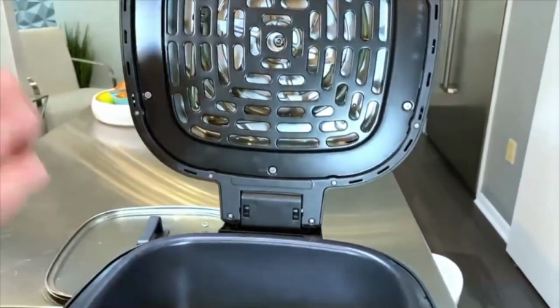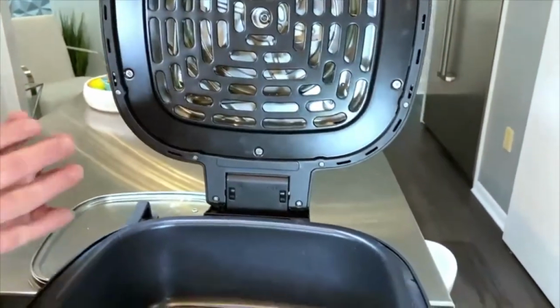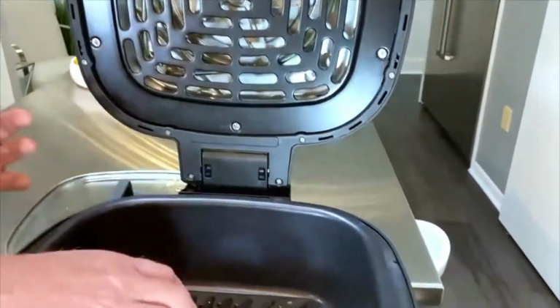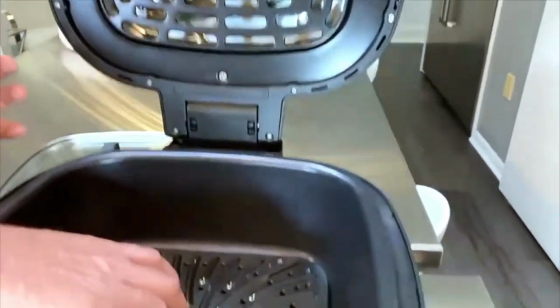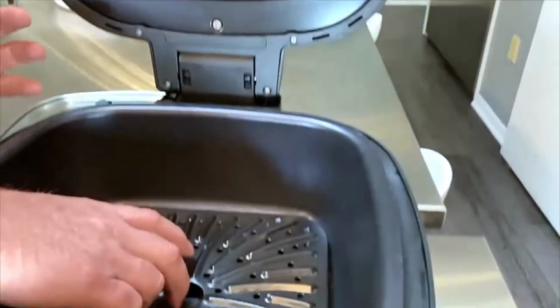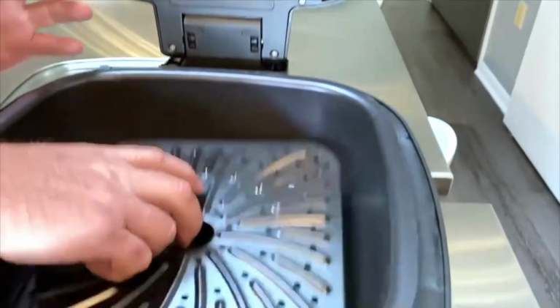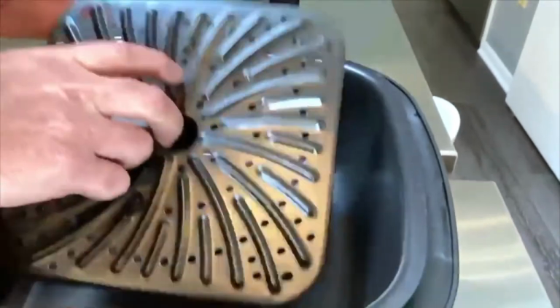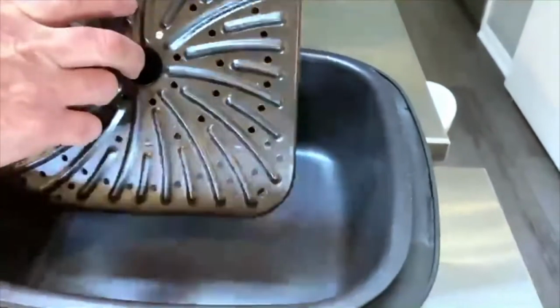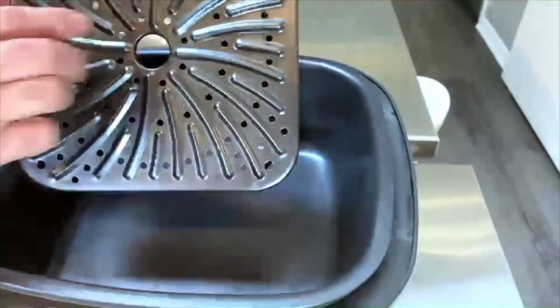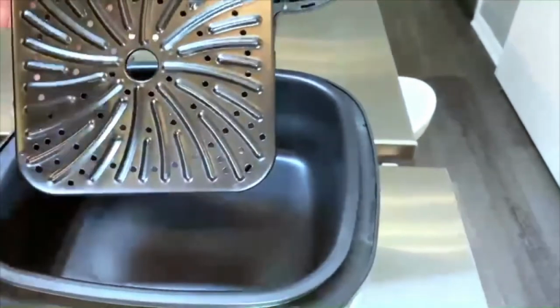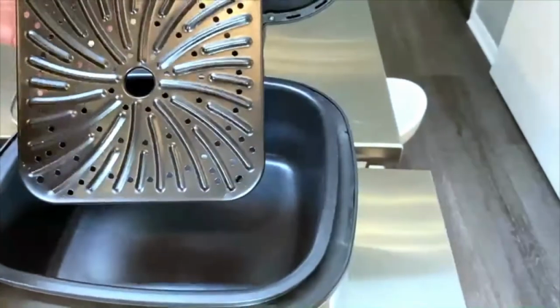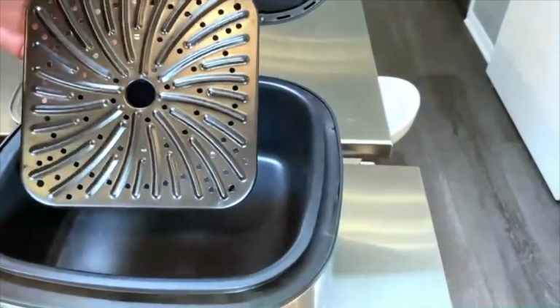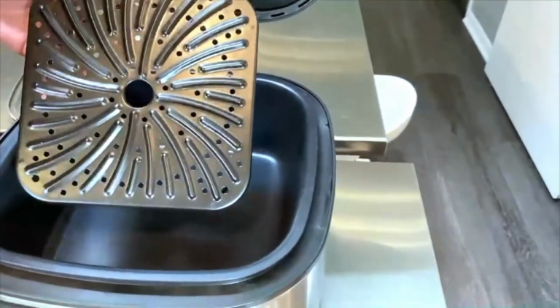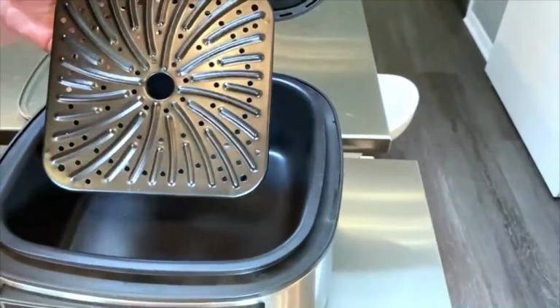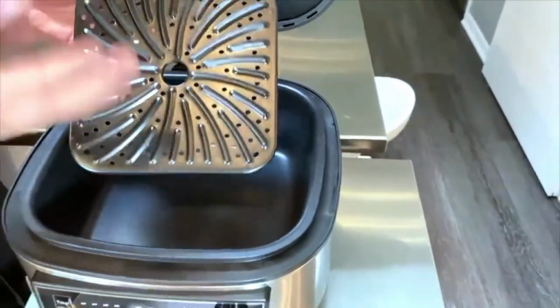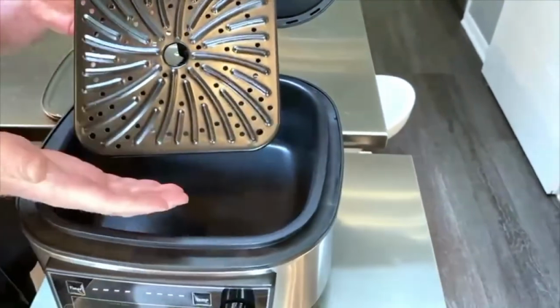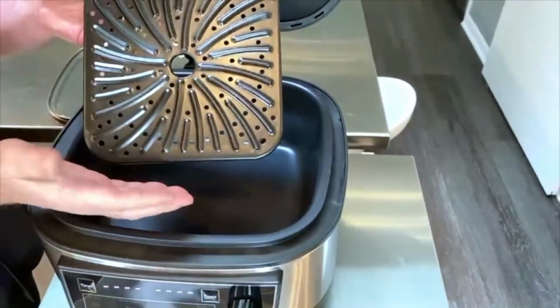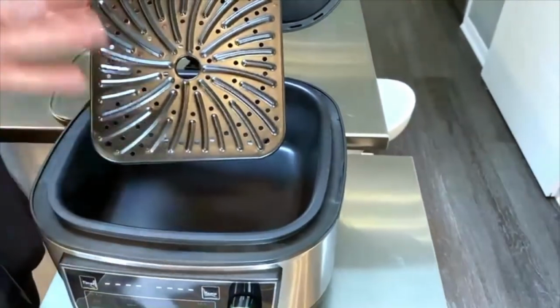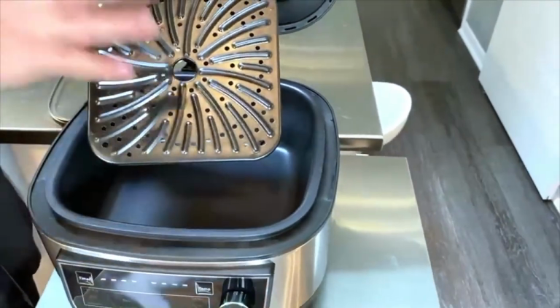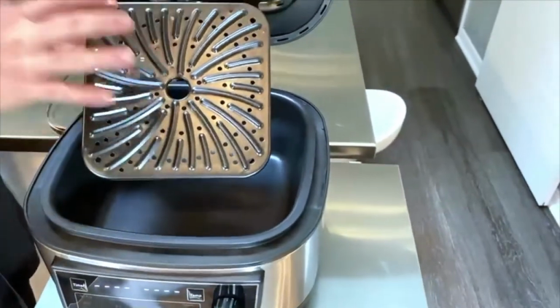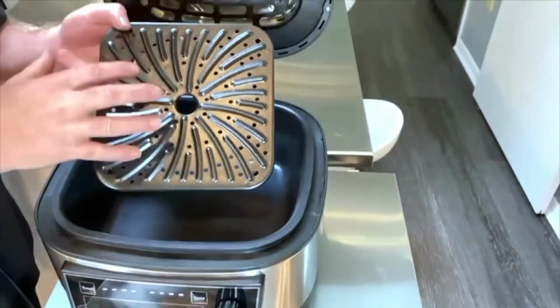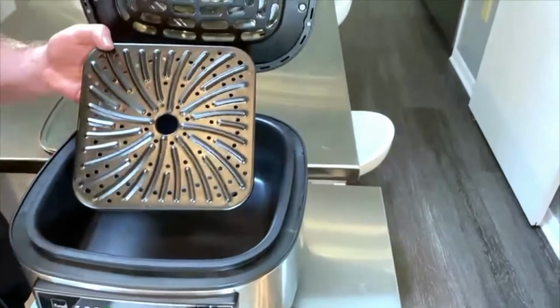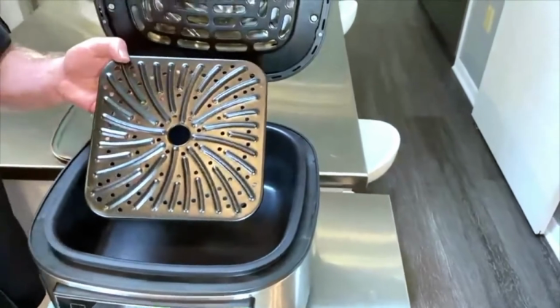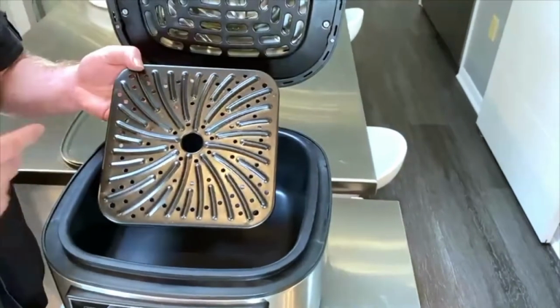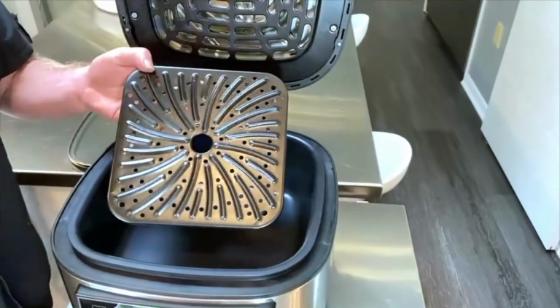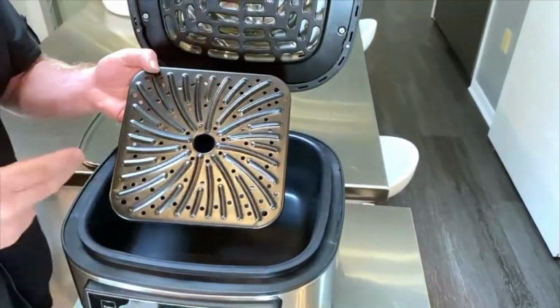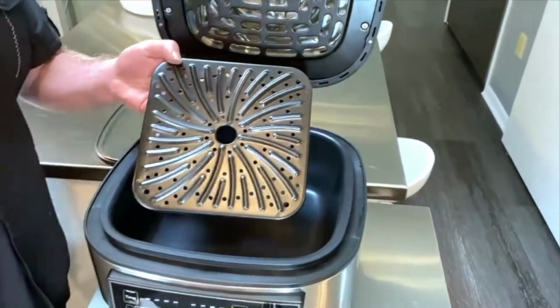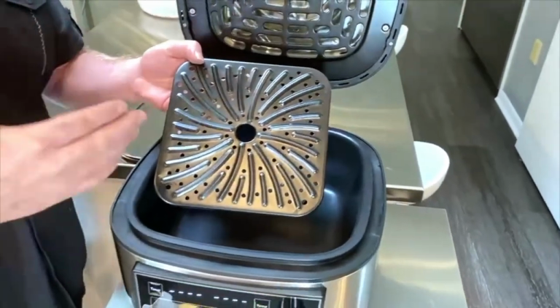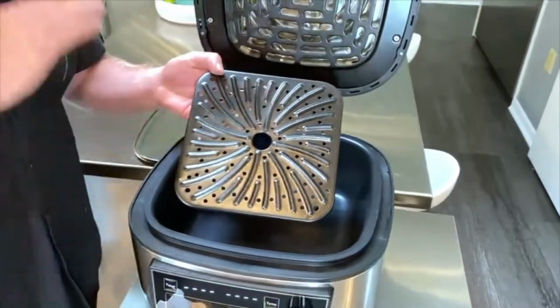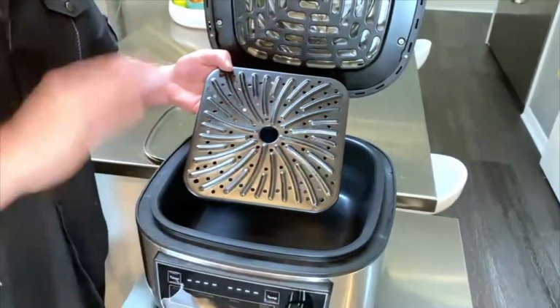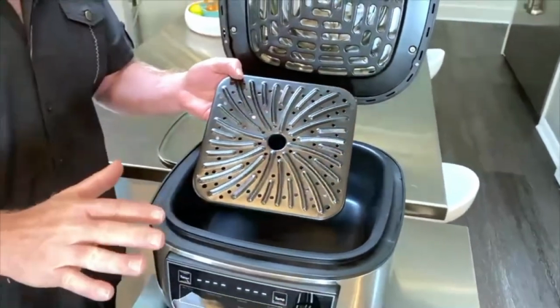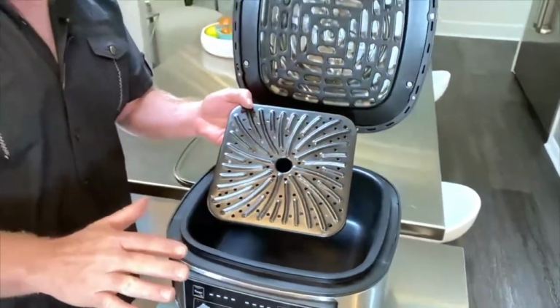We also put a grilling plate in here. Because it has an element on the top and the bottom, now we can grill things like our steaks, our chops, our fish — all of that stuff.